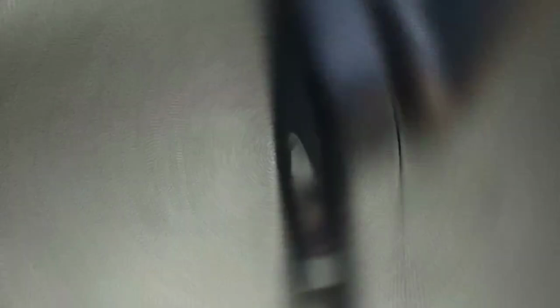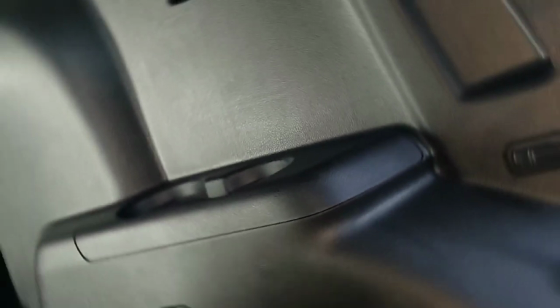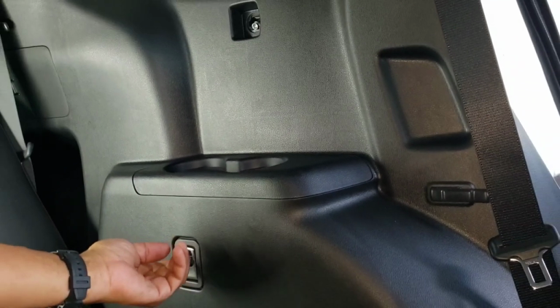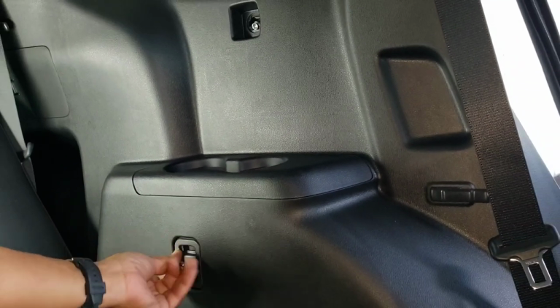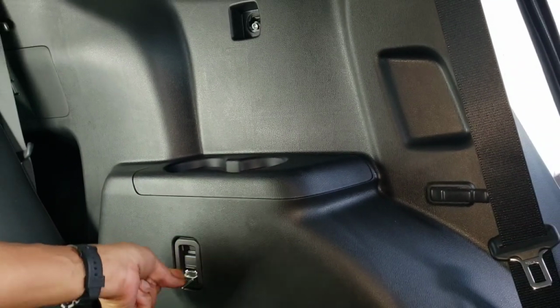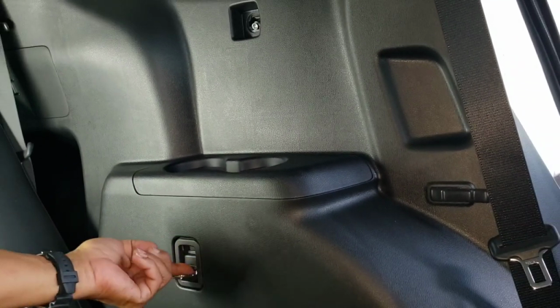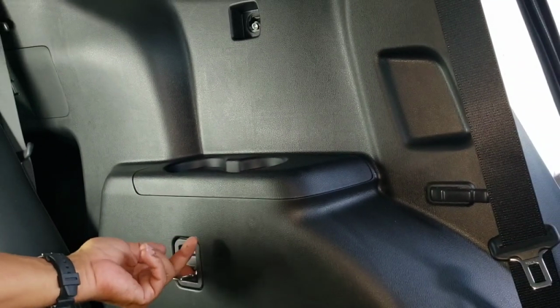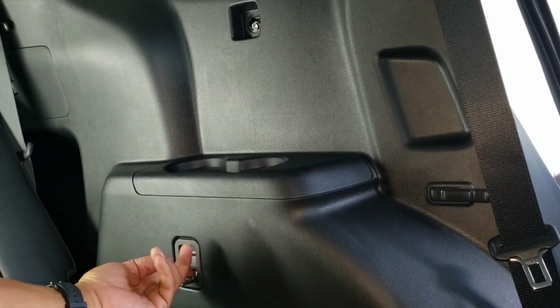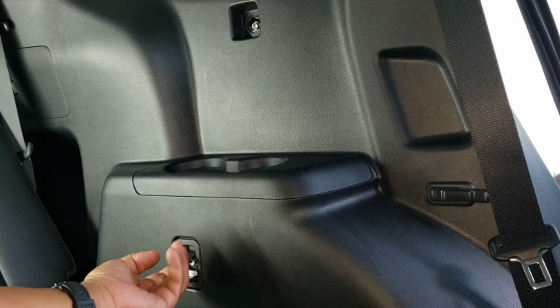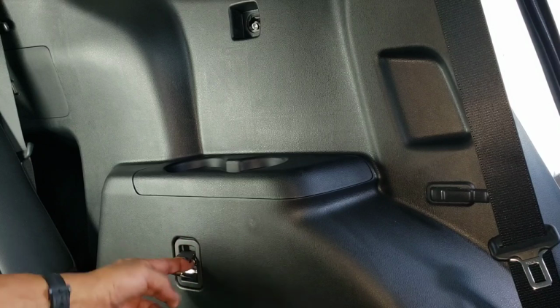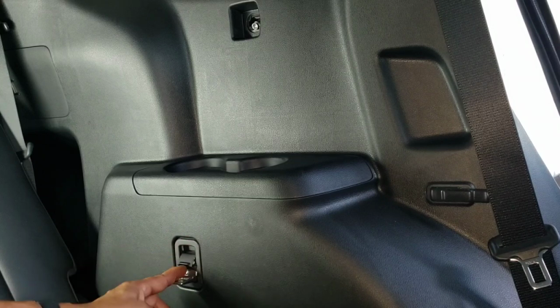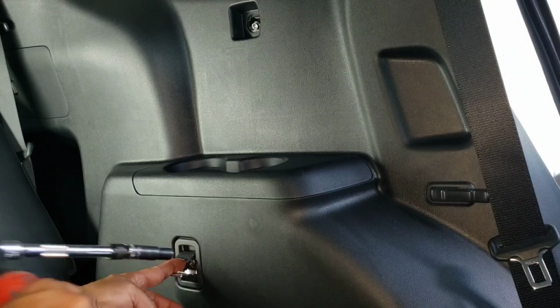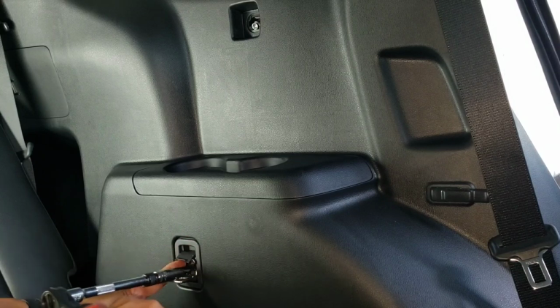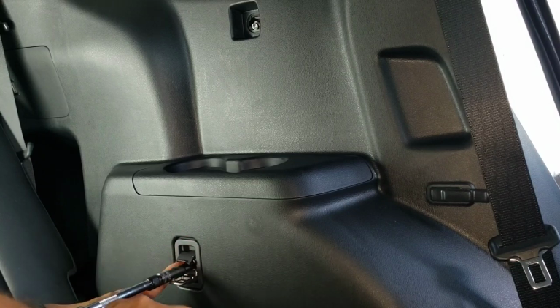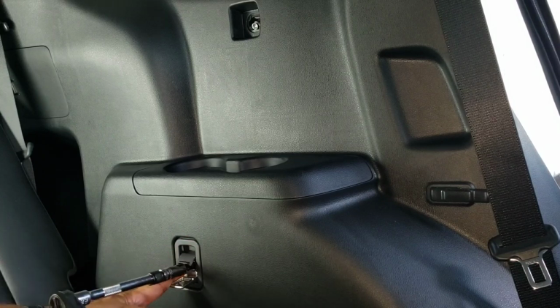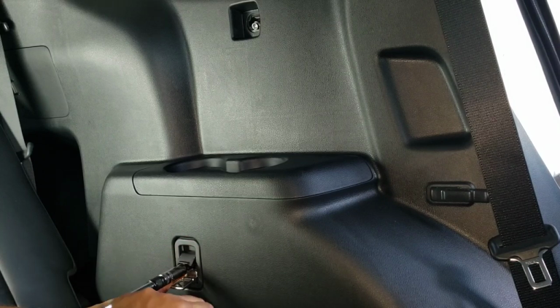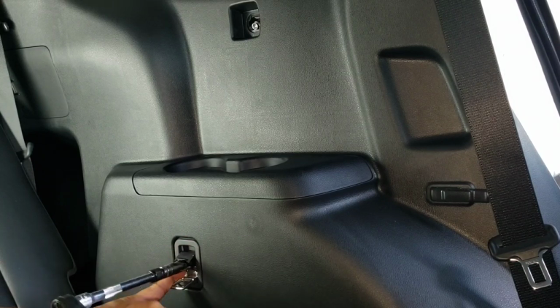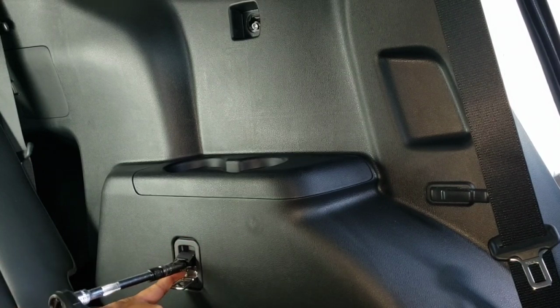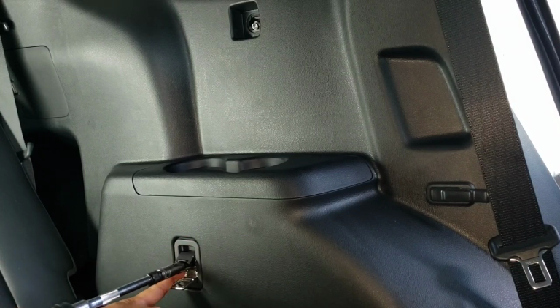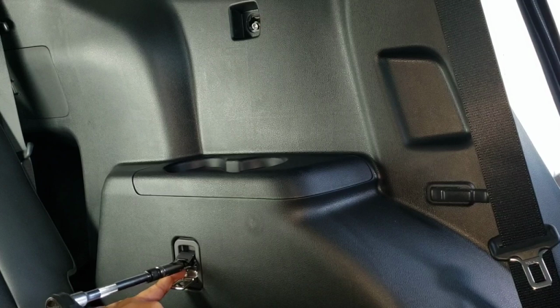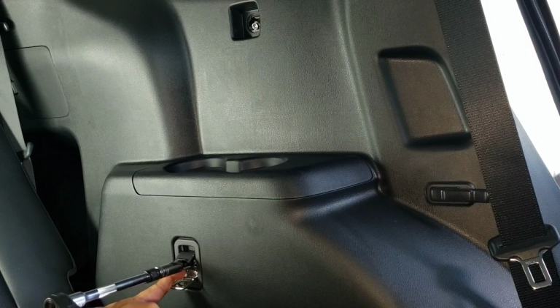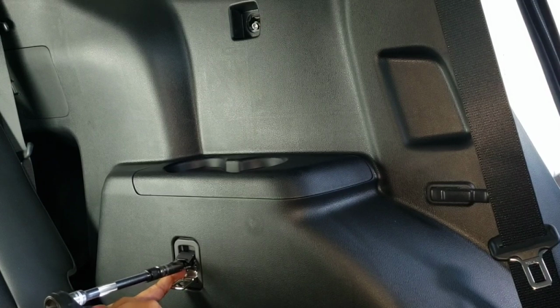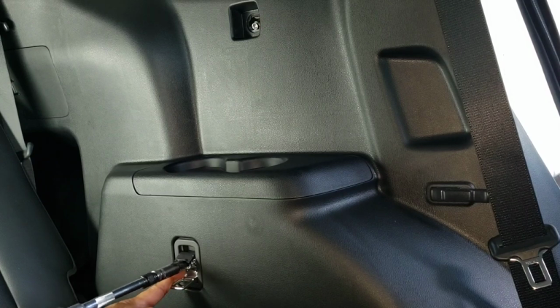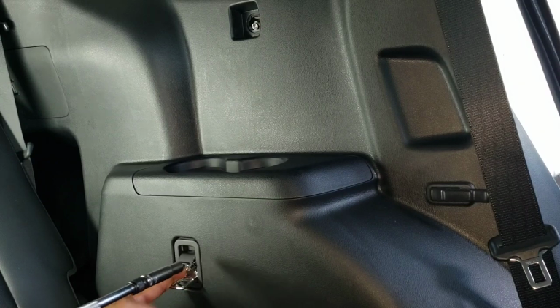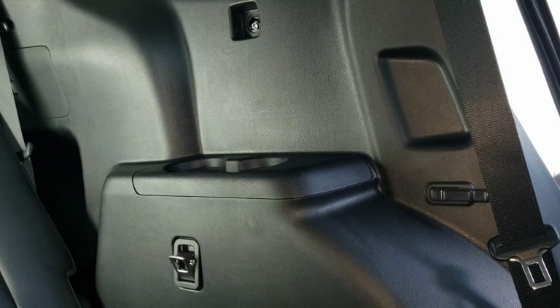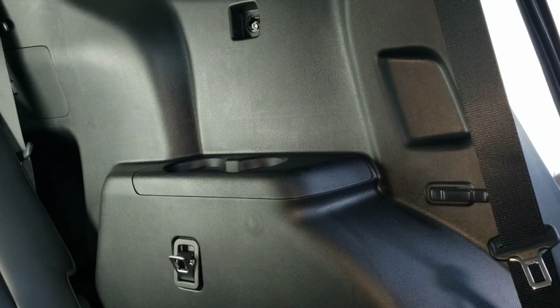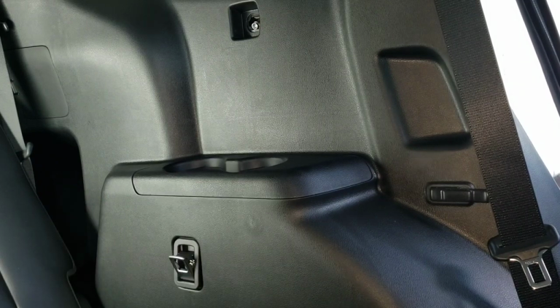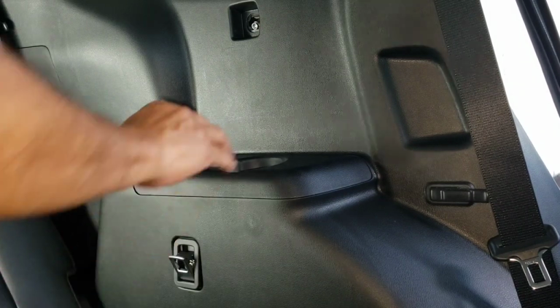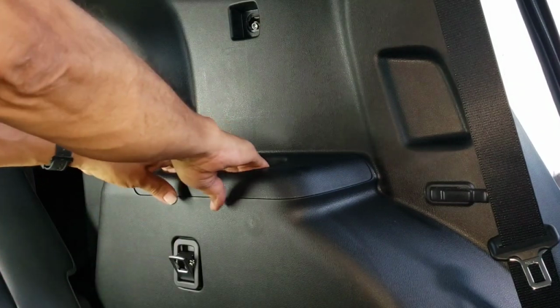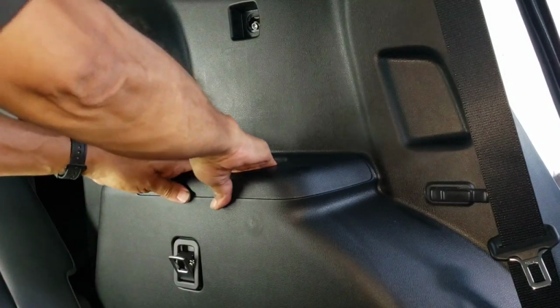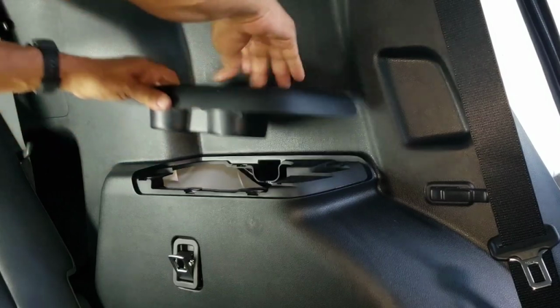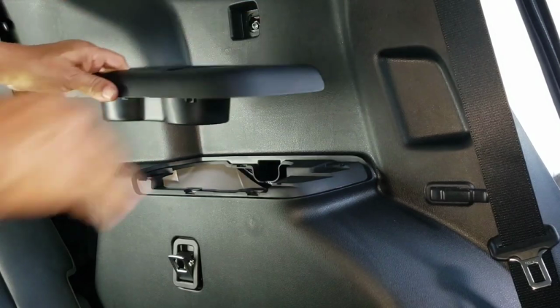We're gonna open this here and lift this little plastic piece, and there's another screw right here. Then we're gonna lift this up like that.